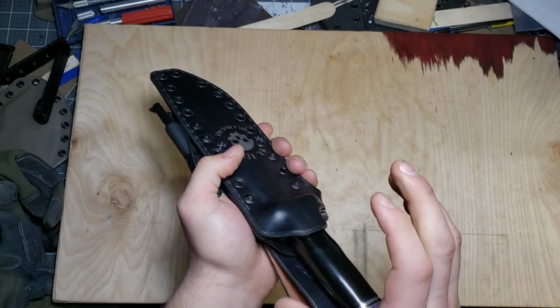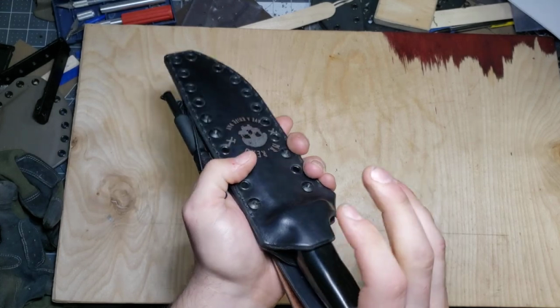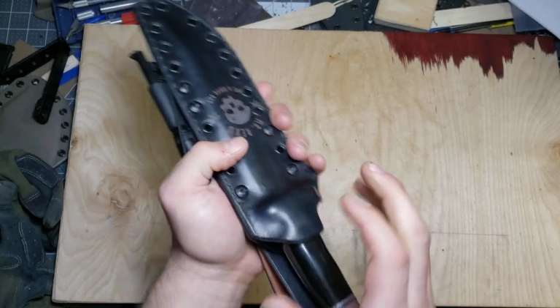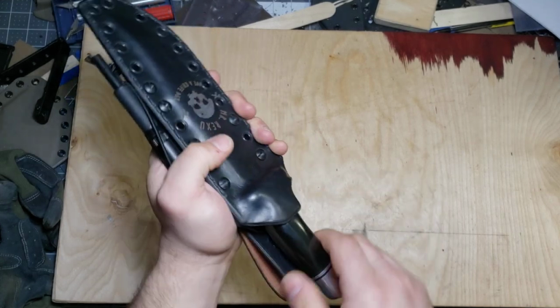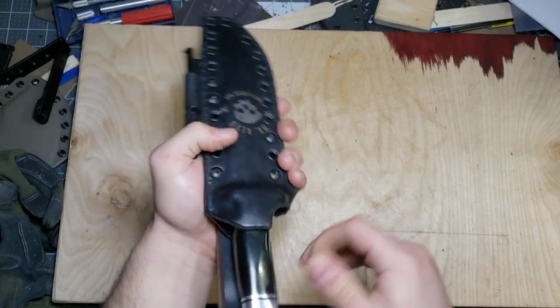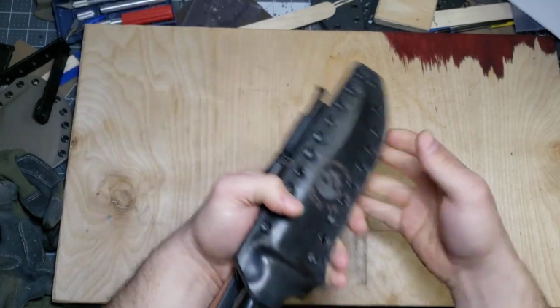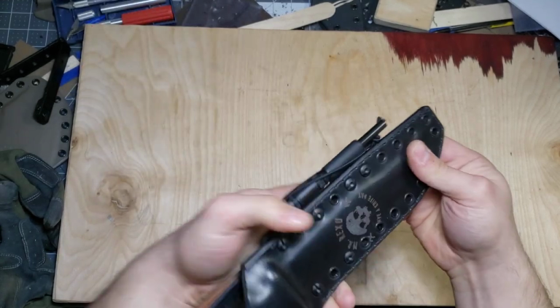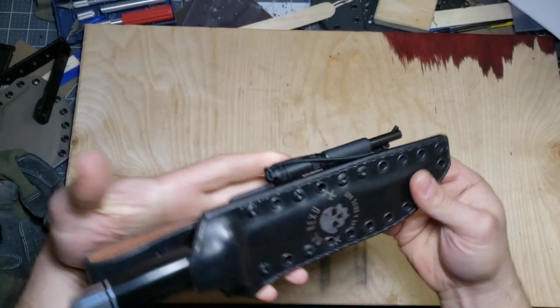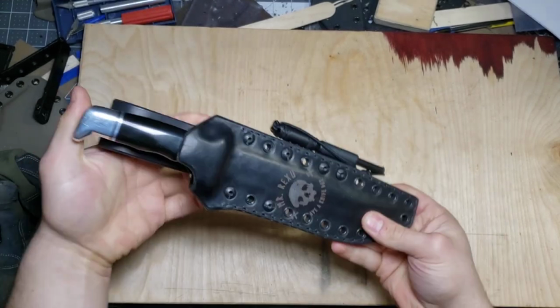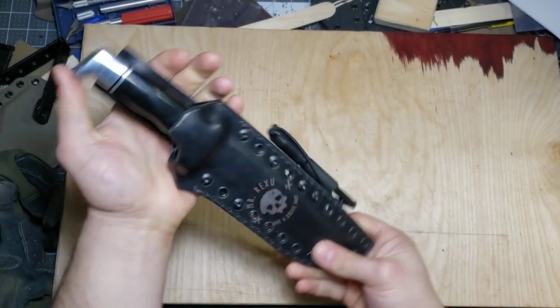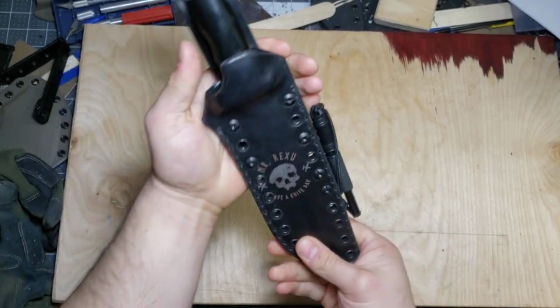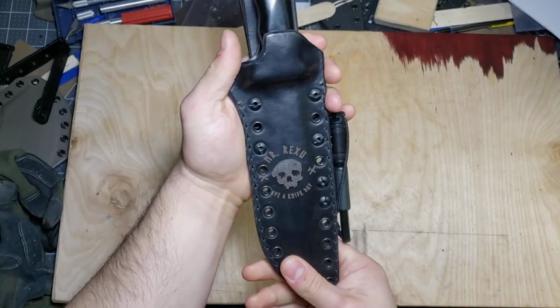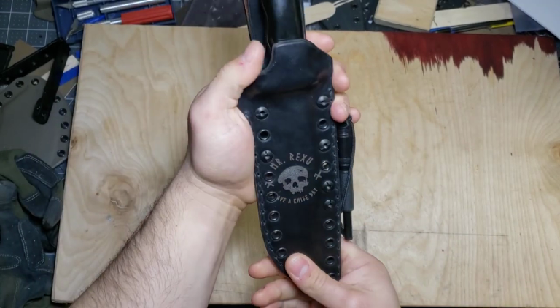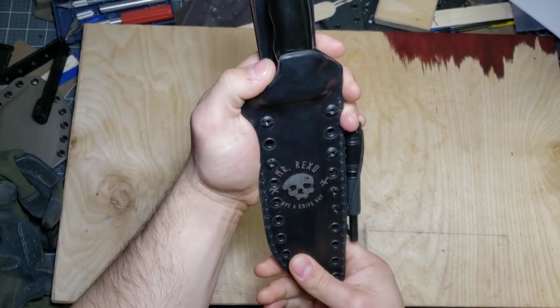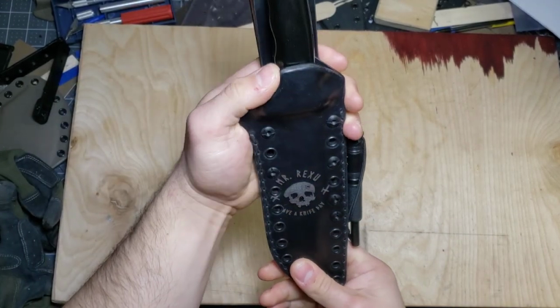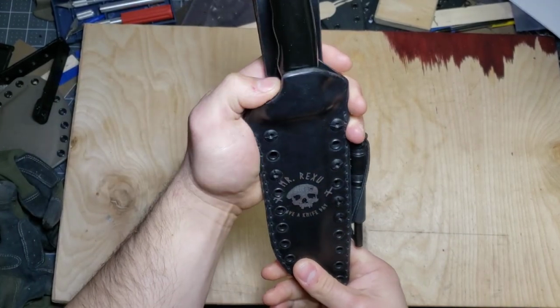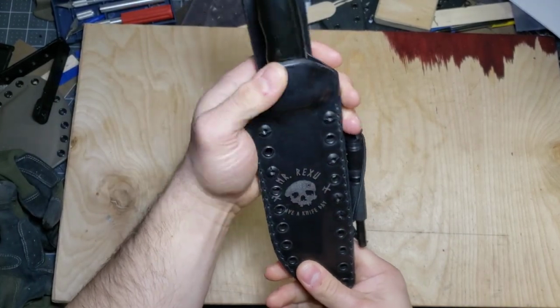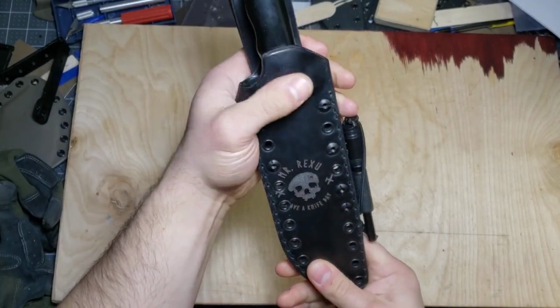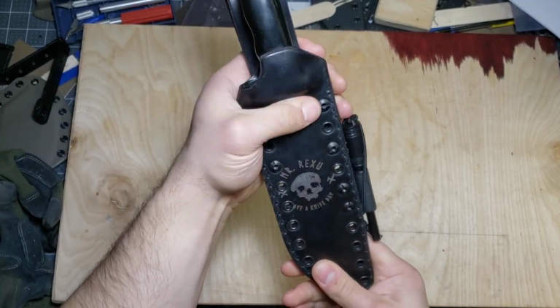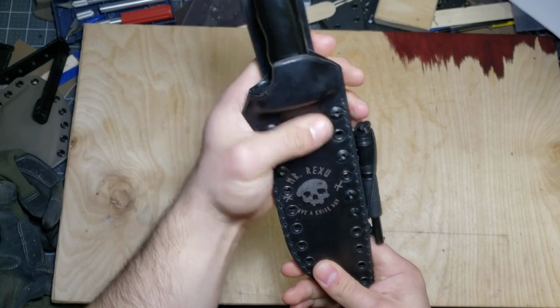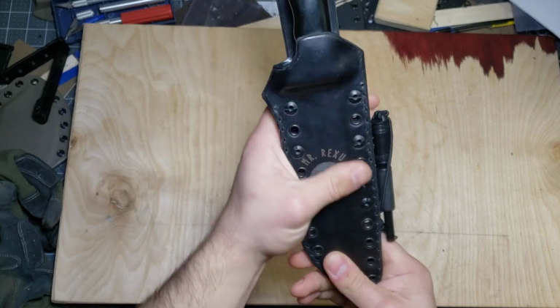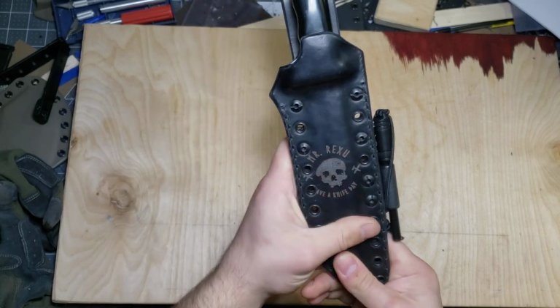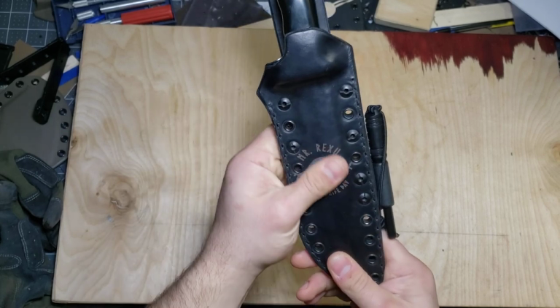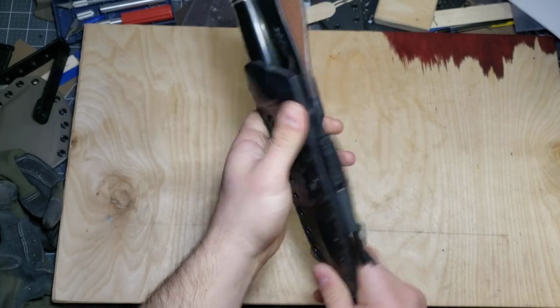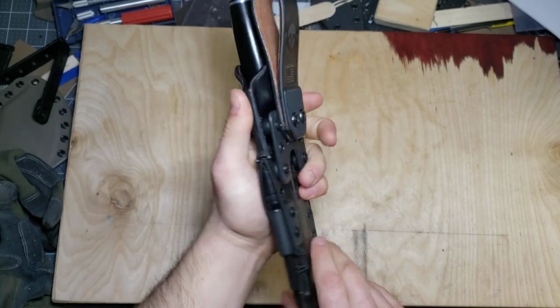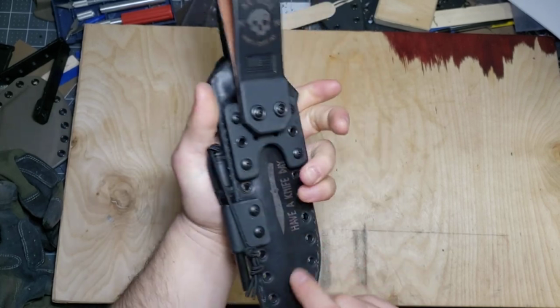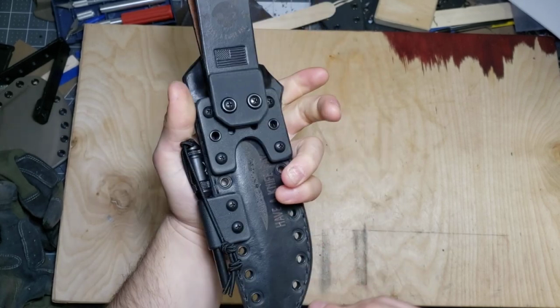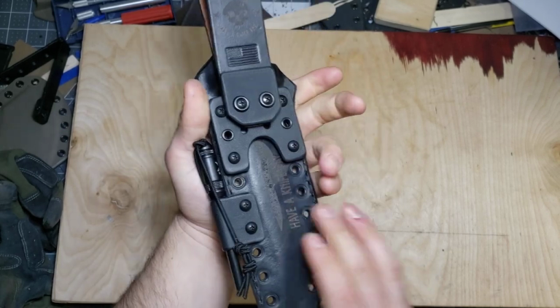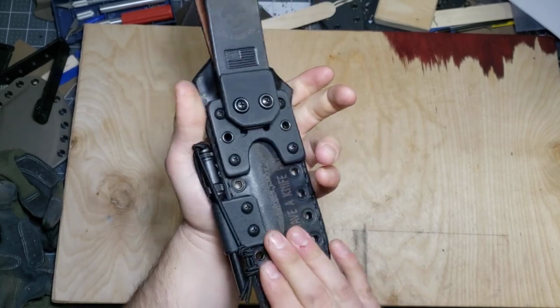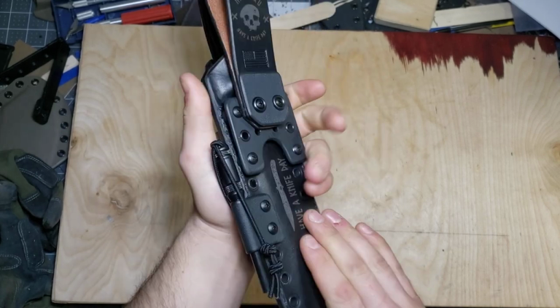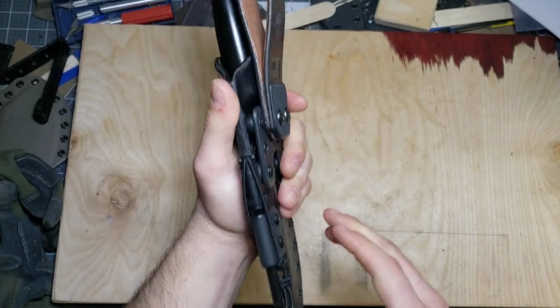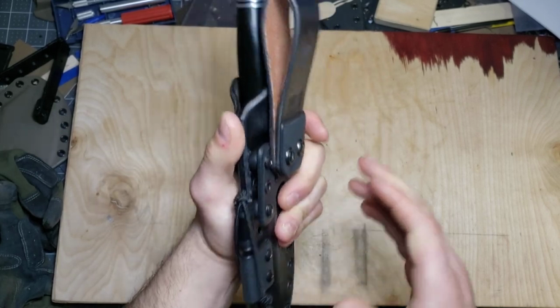And with the leather over Kydex, this is my favorite thing. It just gives you the best of all worlds. So I'm really happy with how this came out.